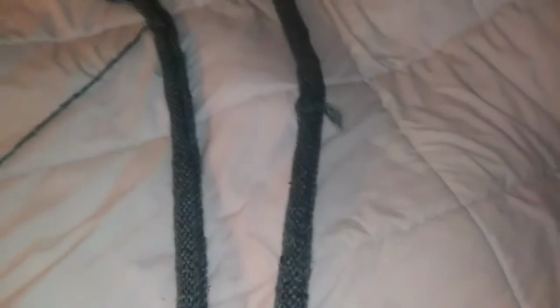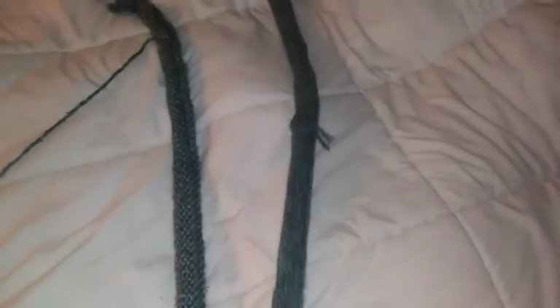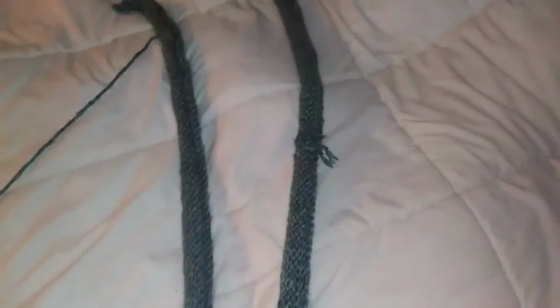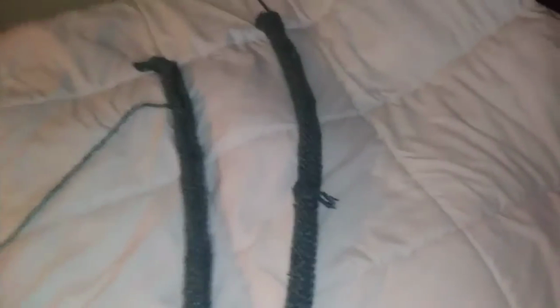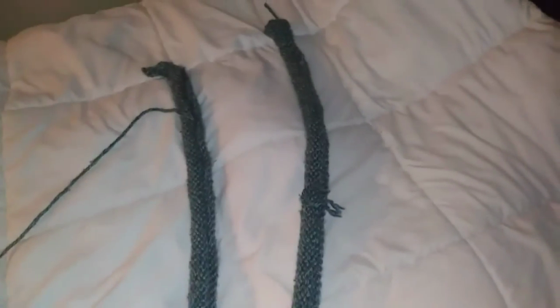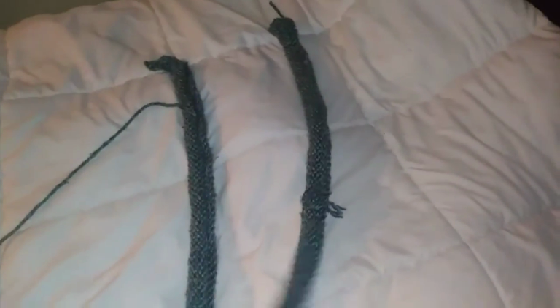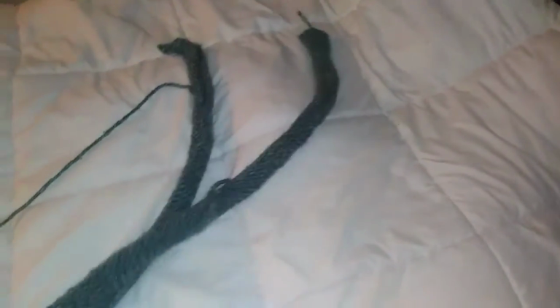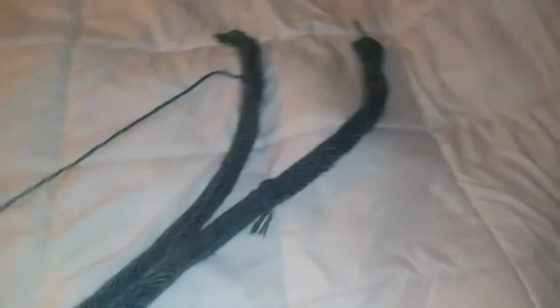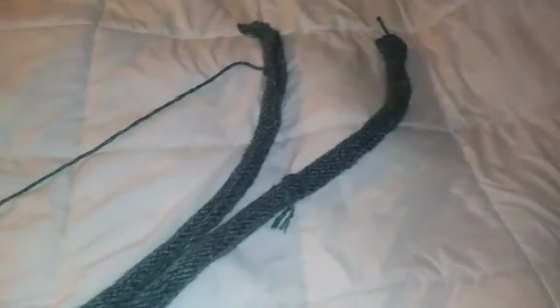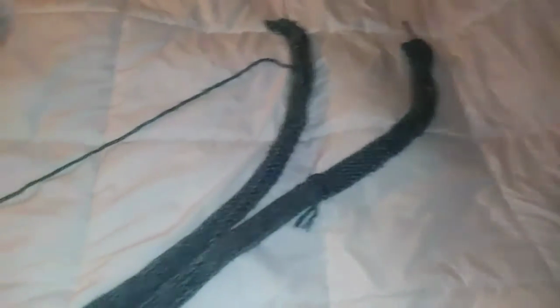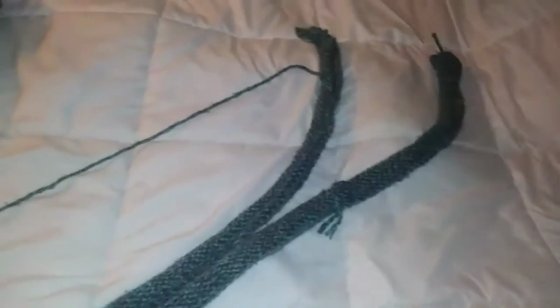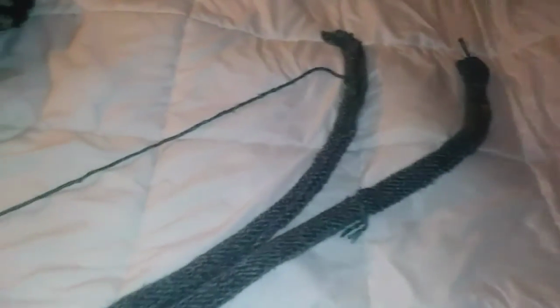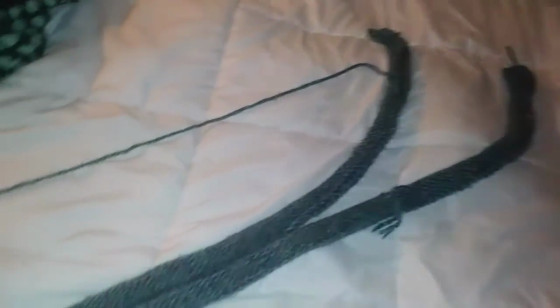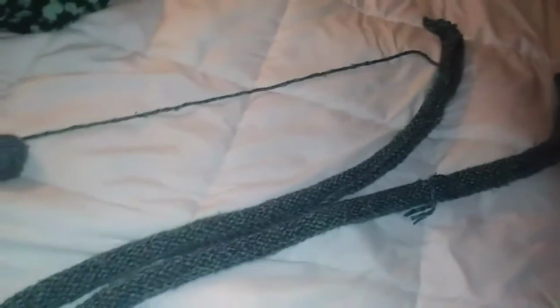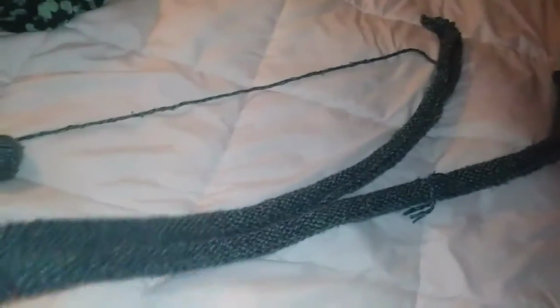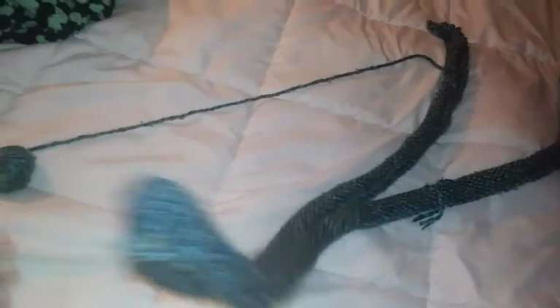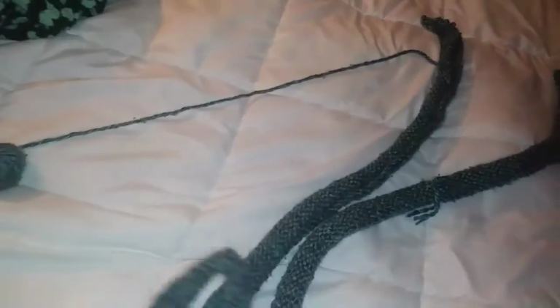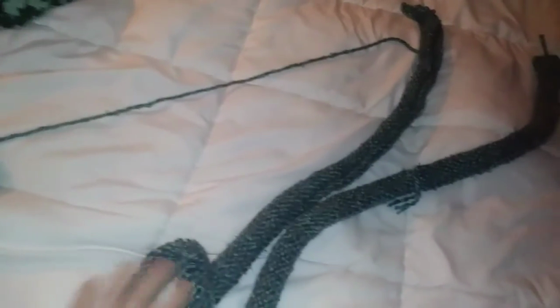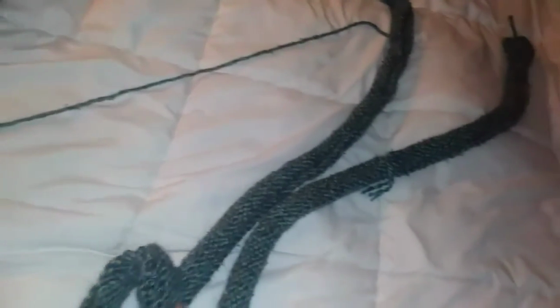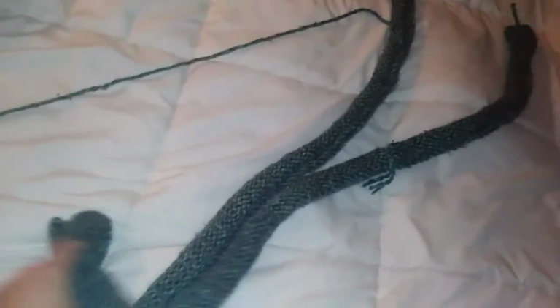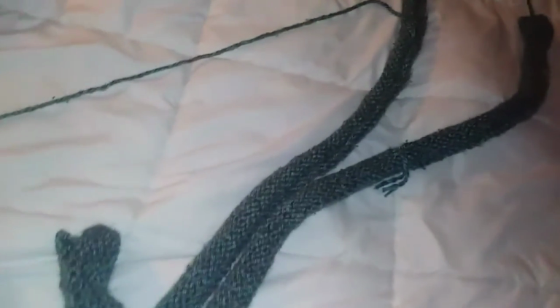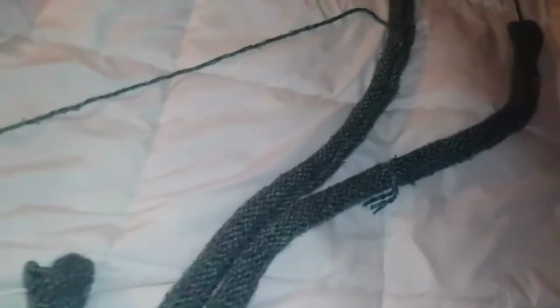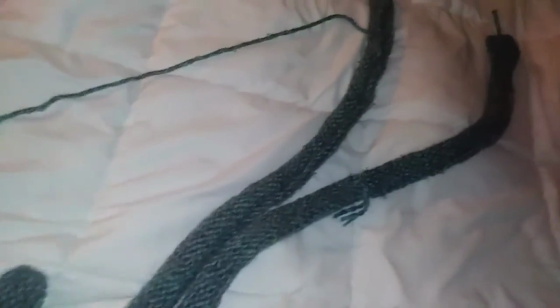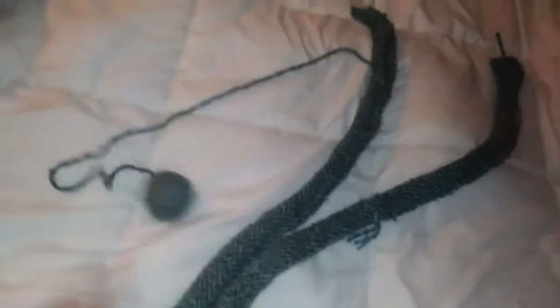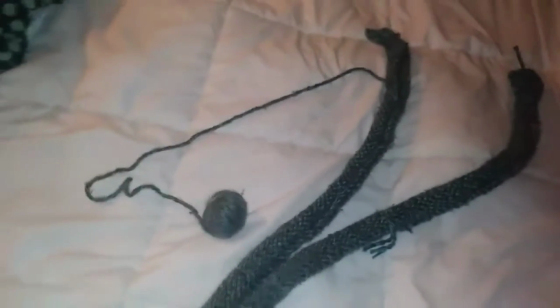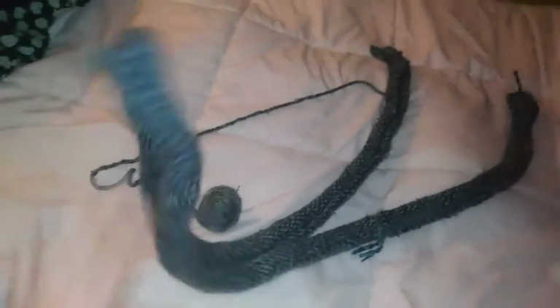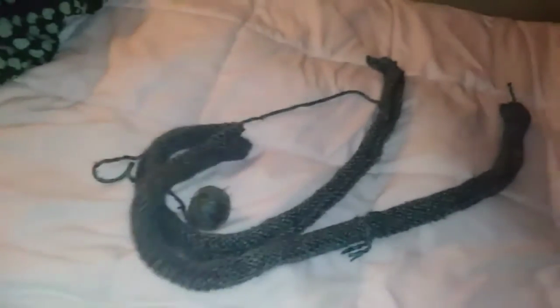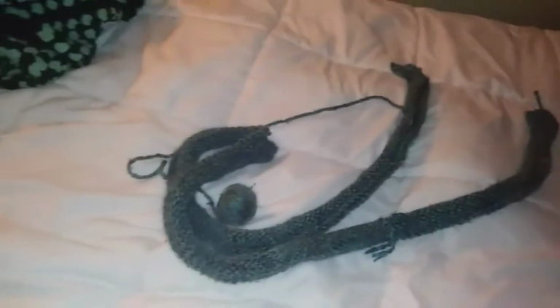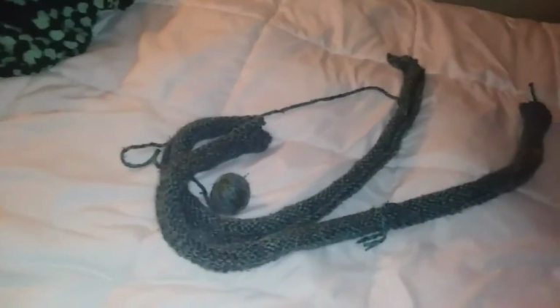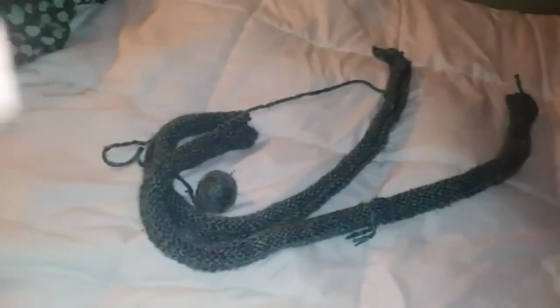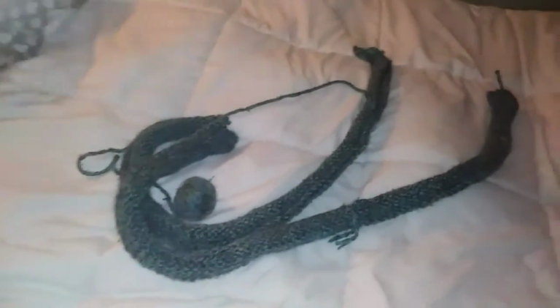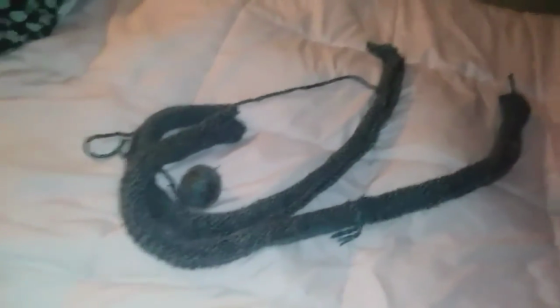So I'm going to try it again and I'm going to do 110 stitches this time. Okay, attempt number two.